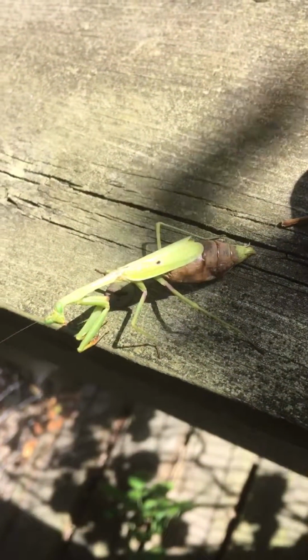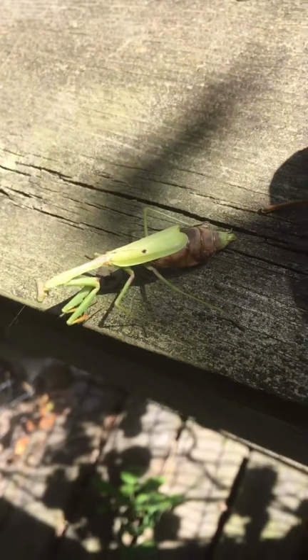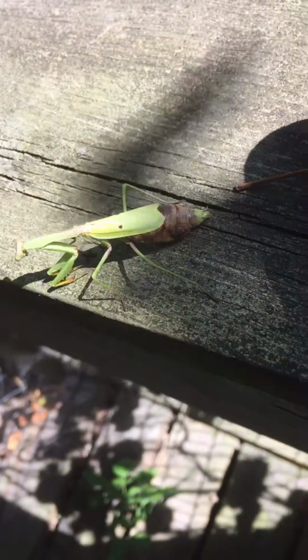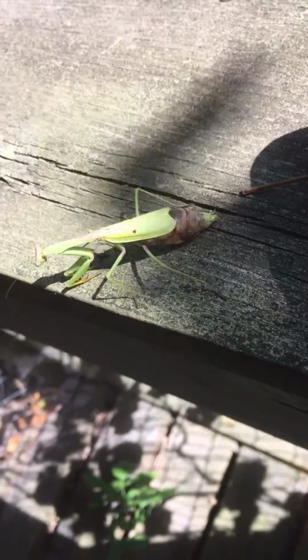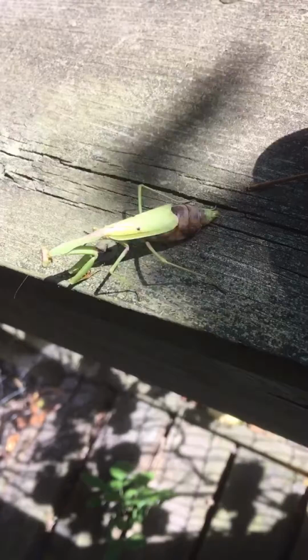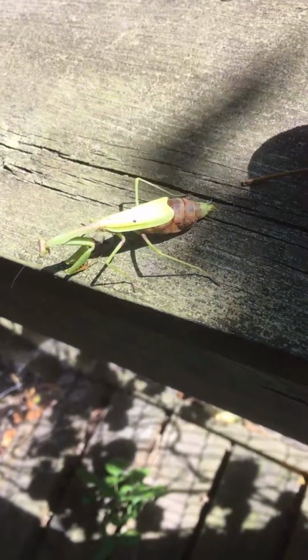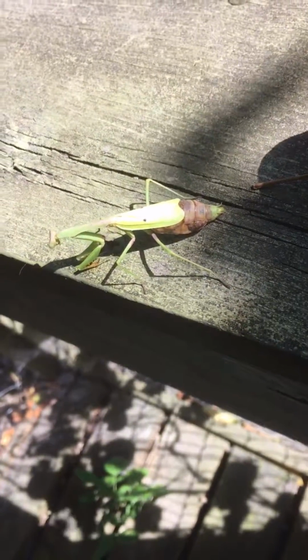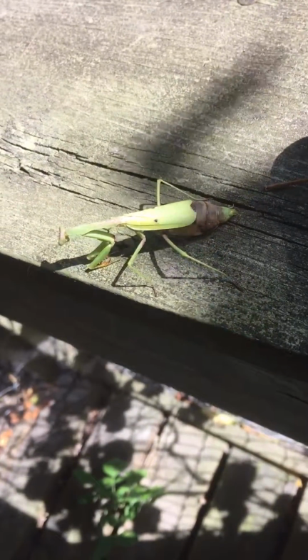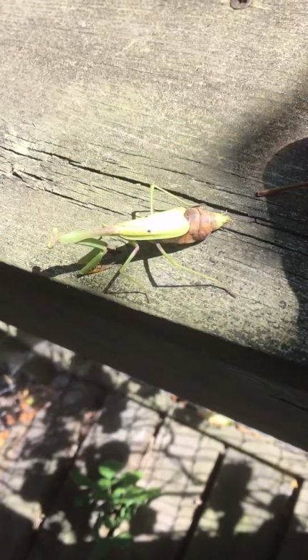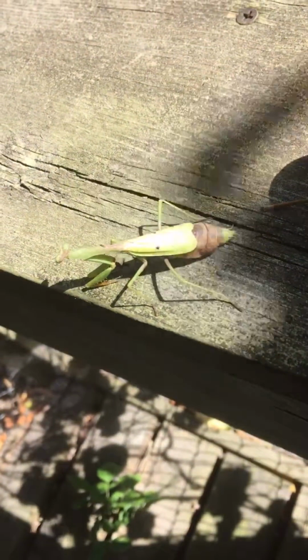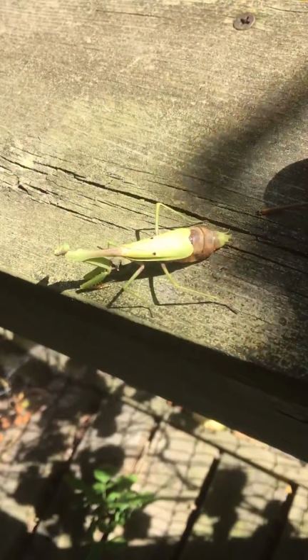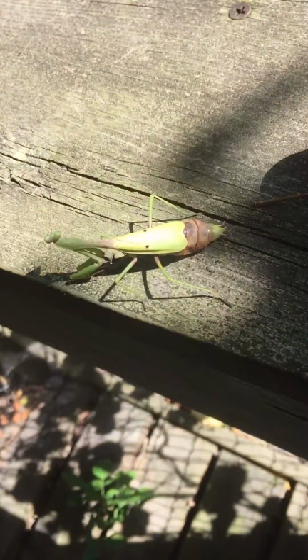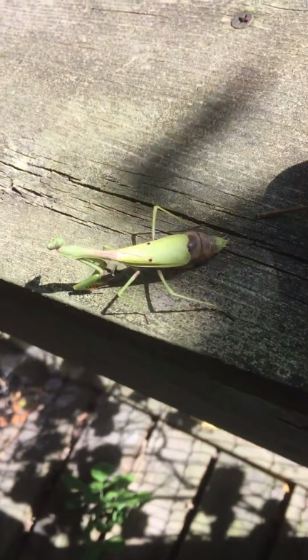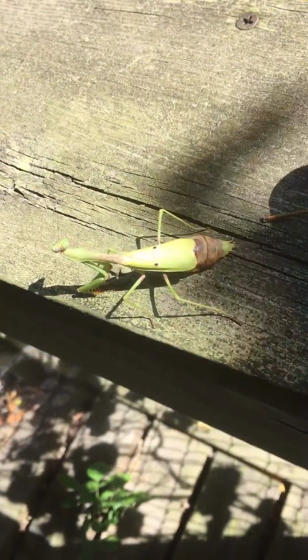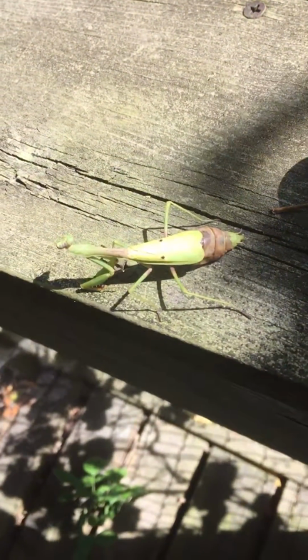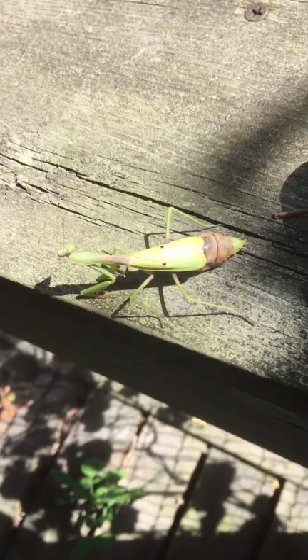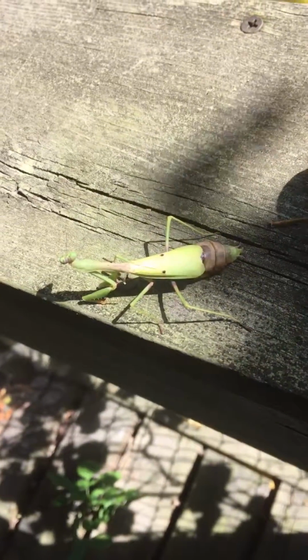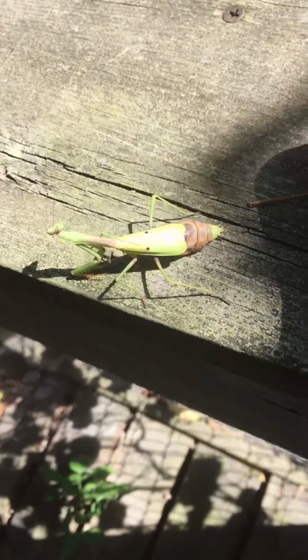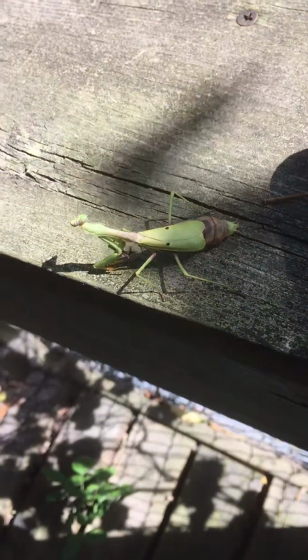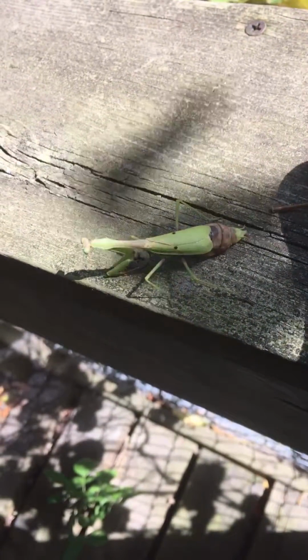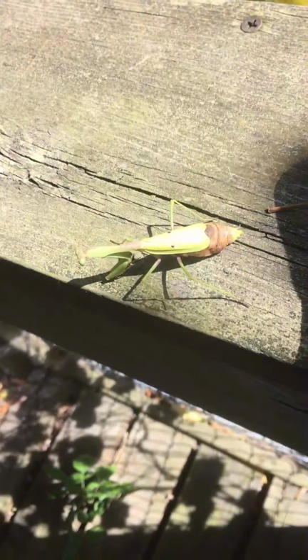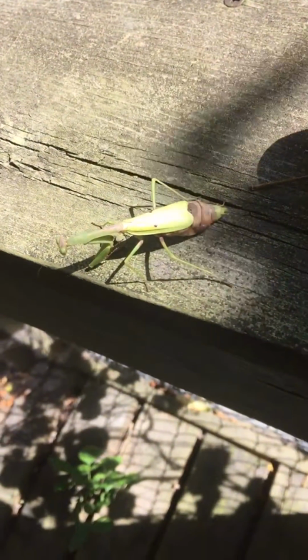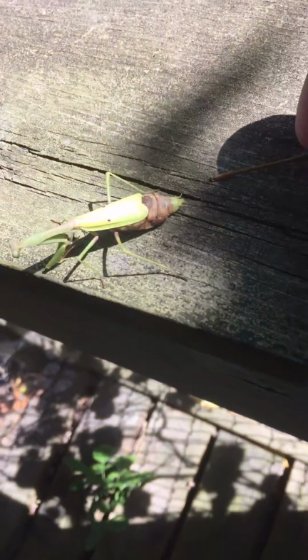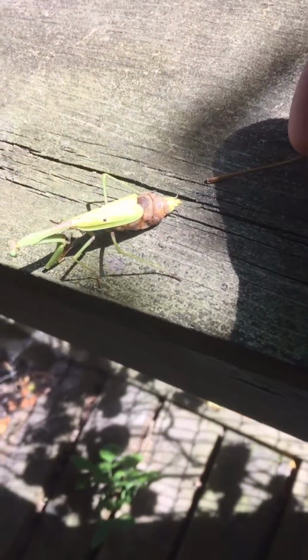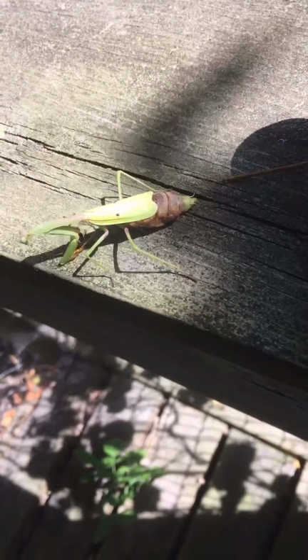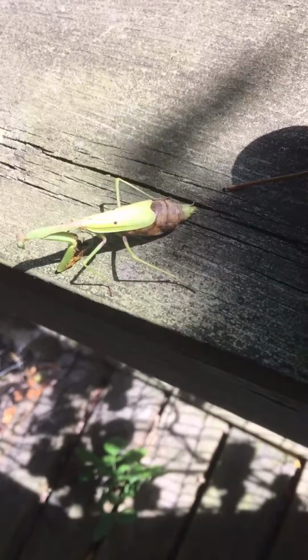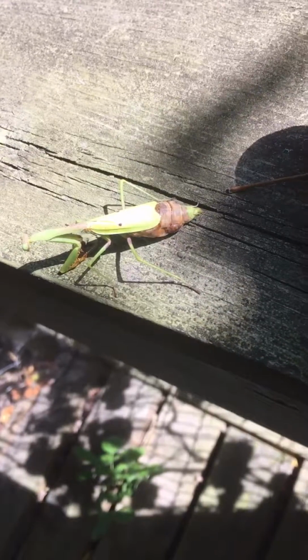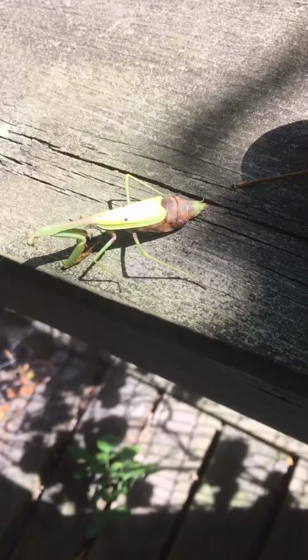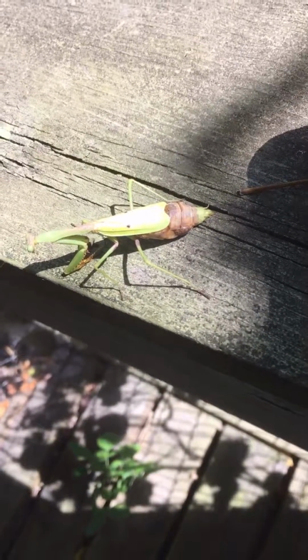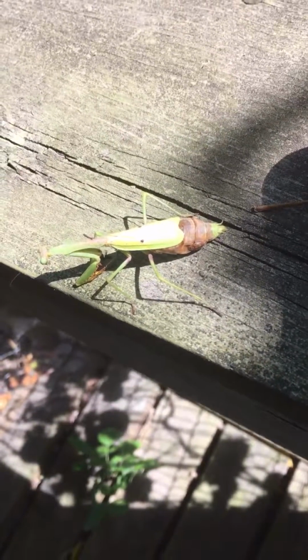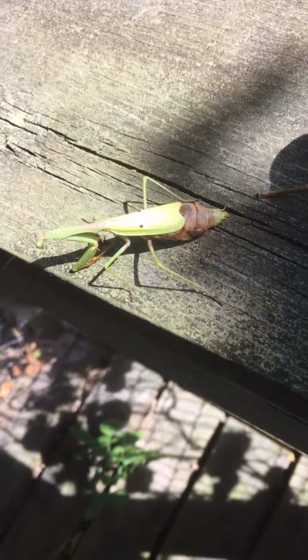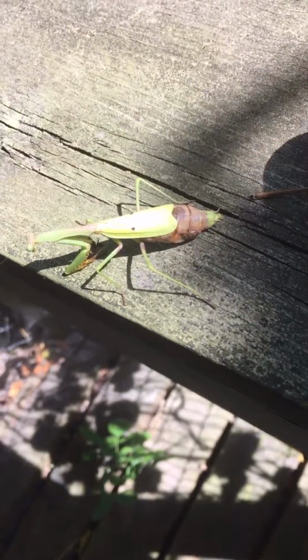When I was growing up here in Indiana, I used to see mantises maybe six or seven inches long. But in the many years since then, I haven't found any bigger than this, and I wonder if these parasites have played a part.